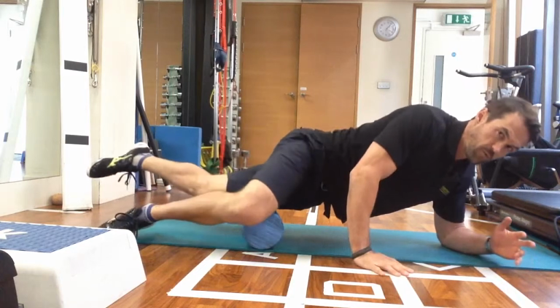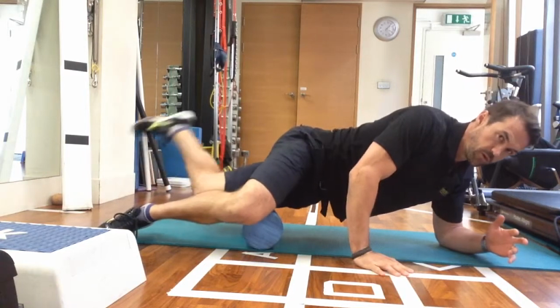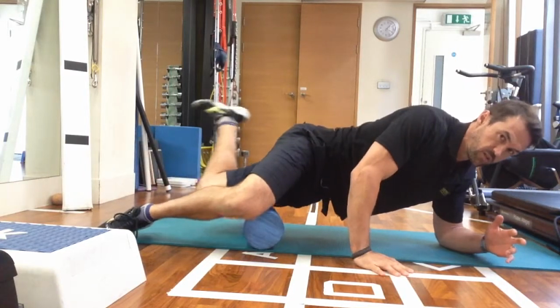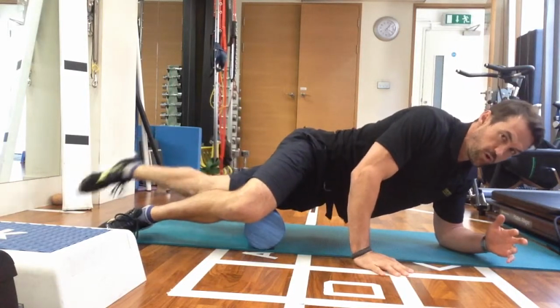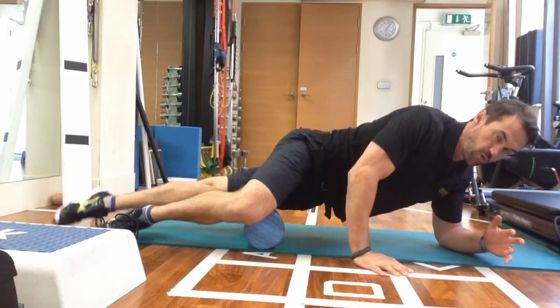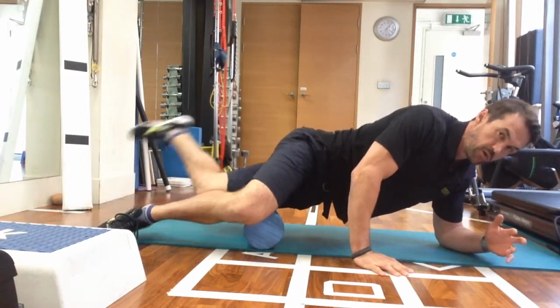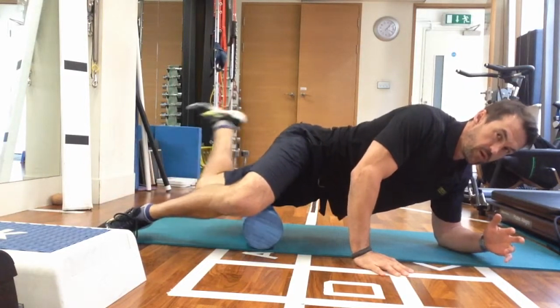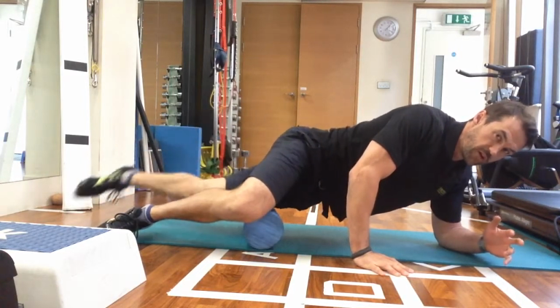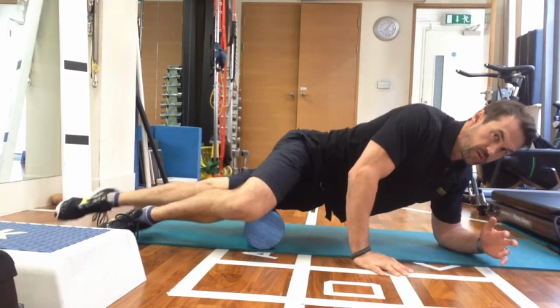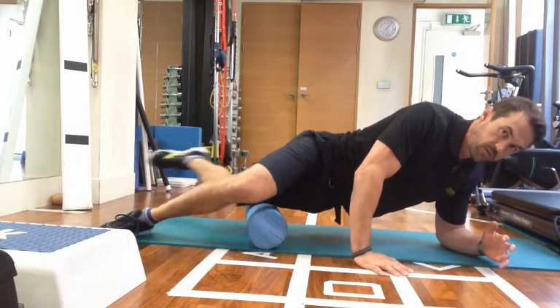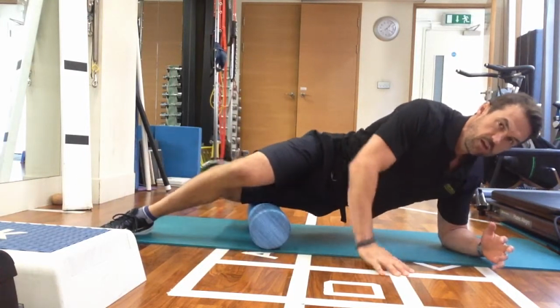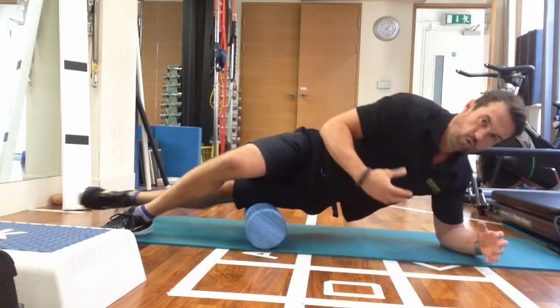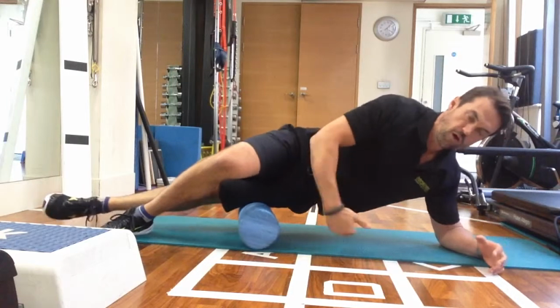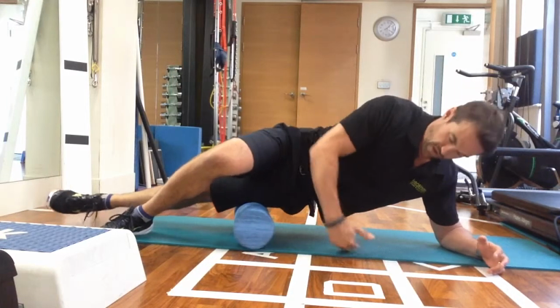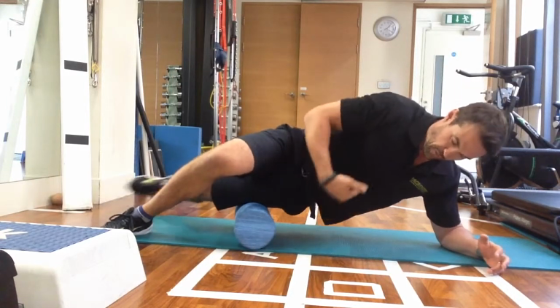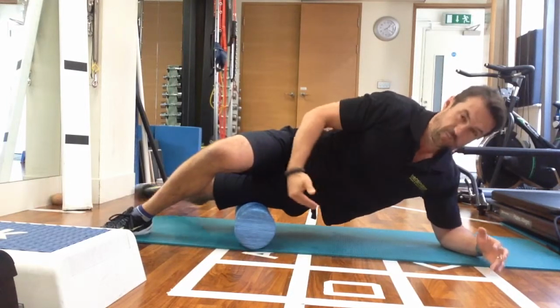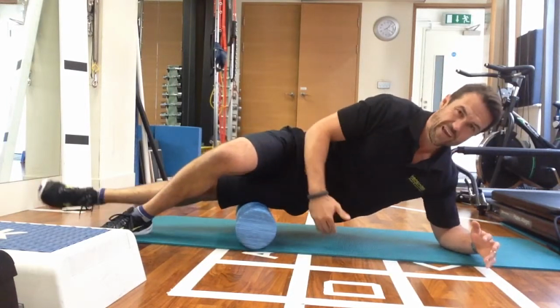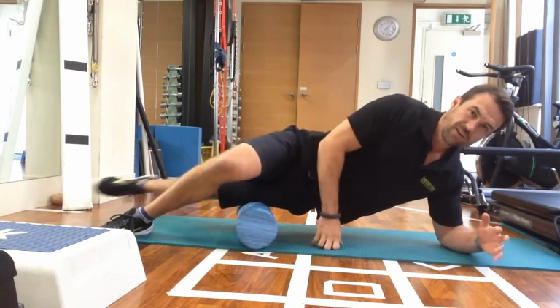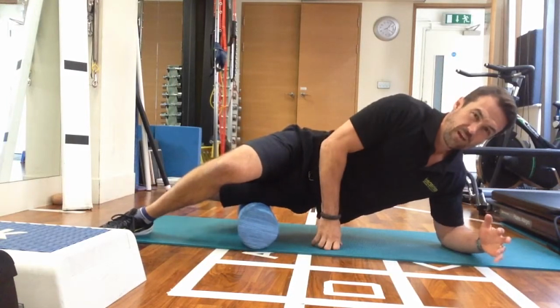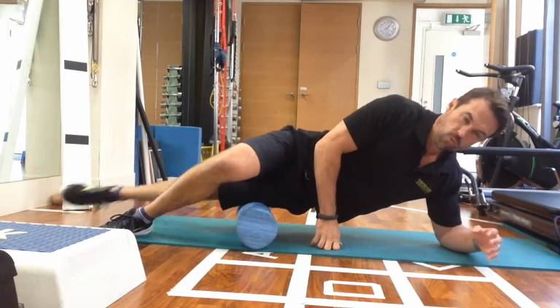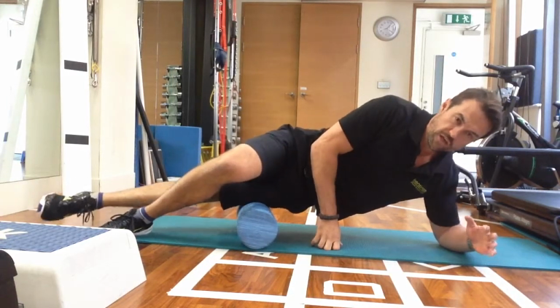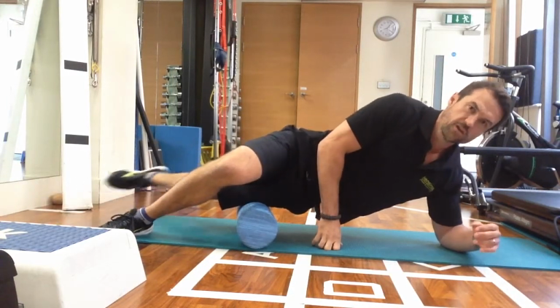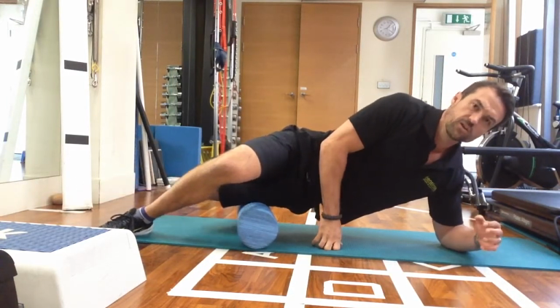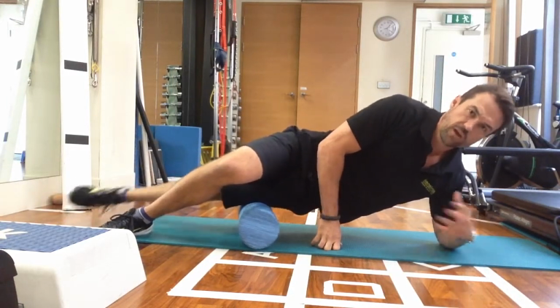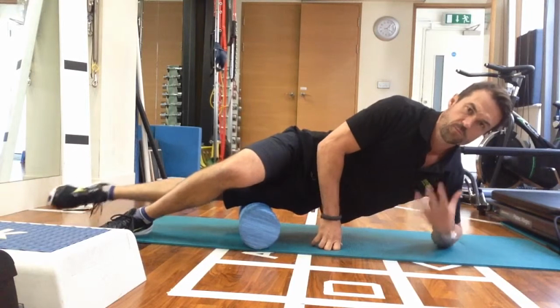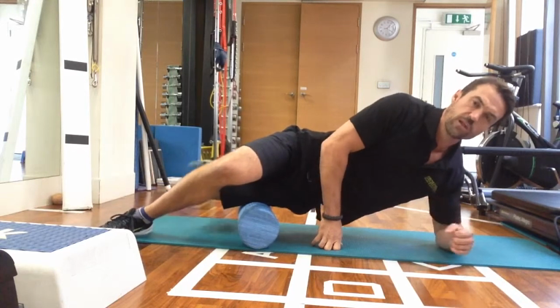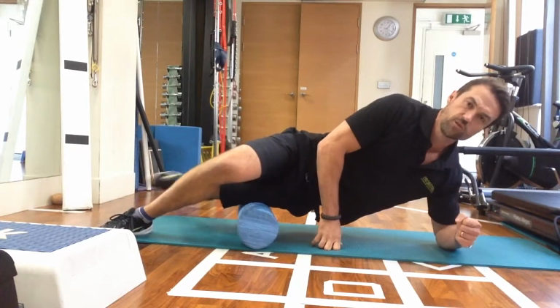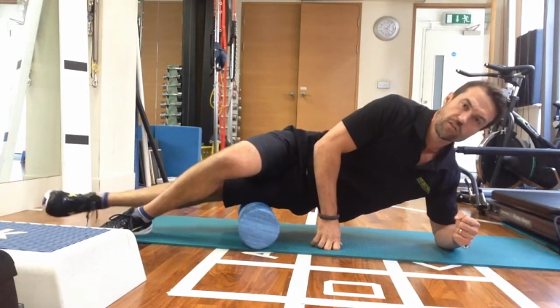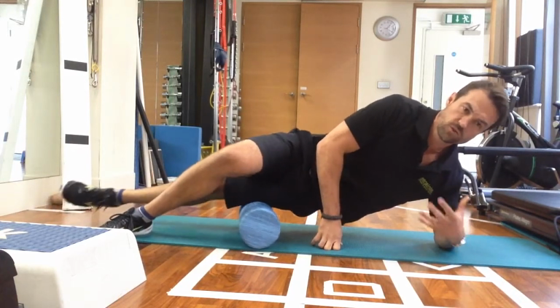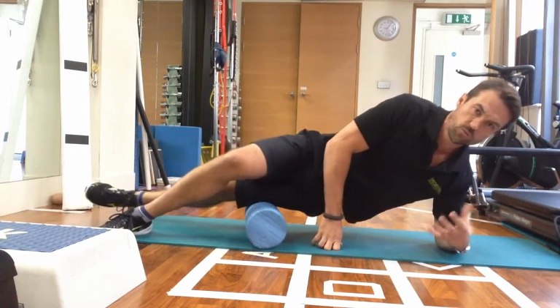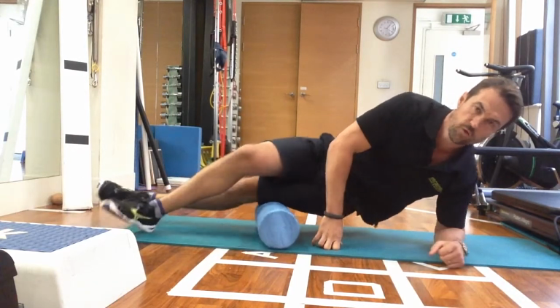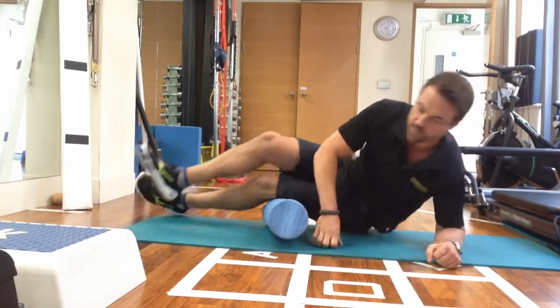What we can do is just work through those areas. What you'll find by actually flossing, pinning, and really working into those areas, is you'll get a much better release and your results will be a hell of a lot better.